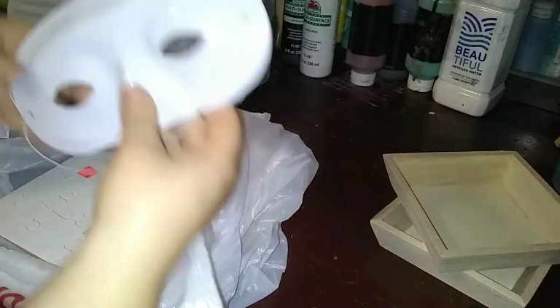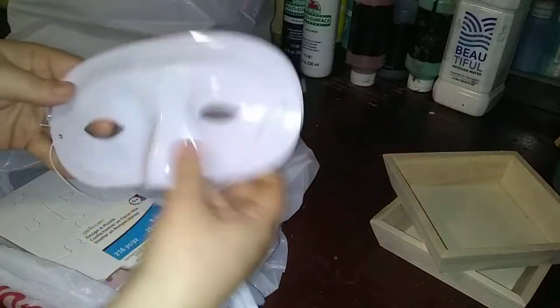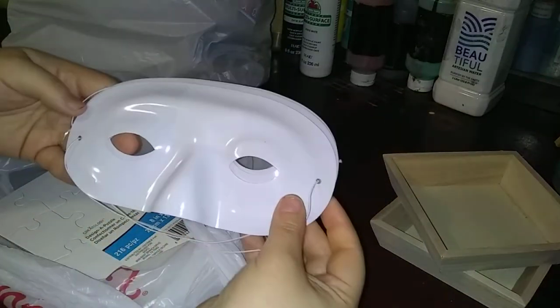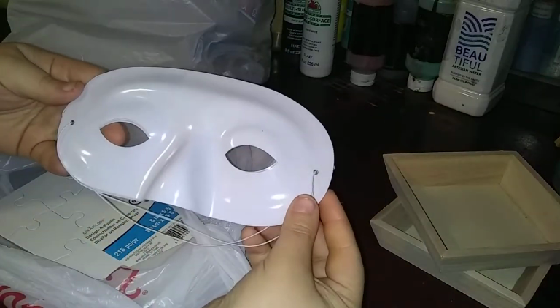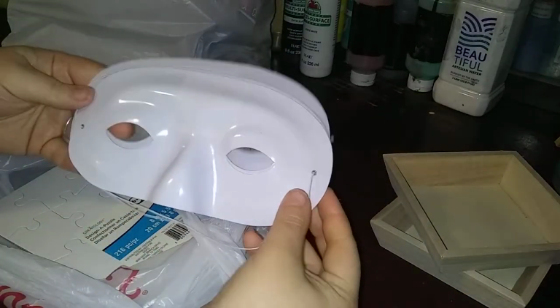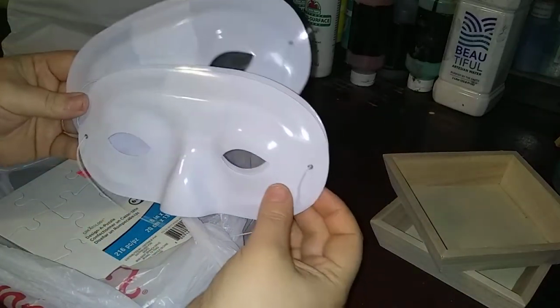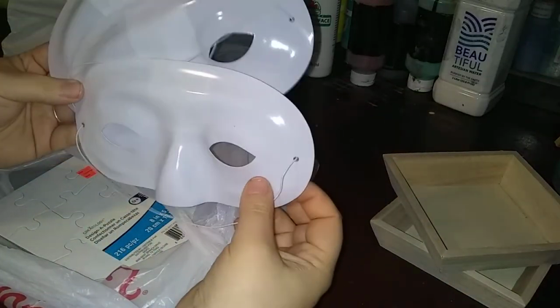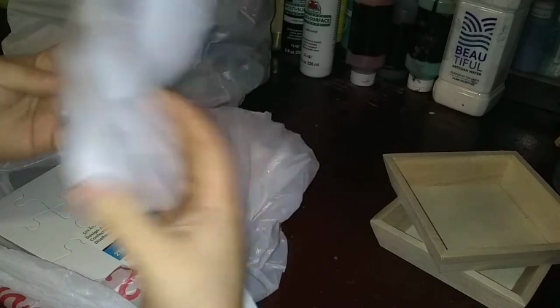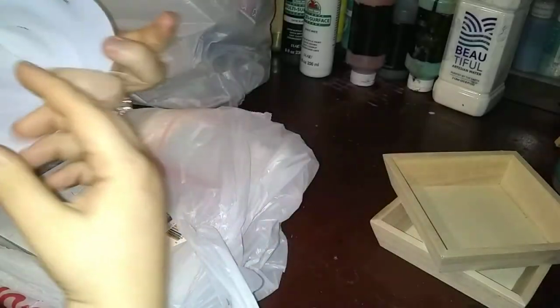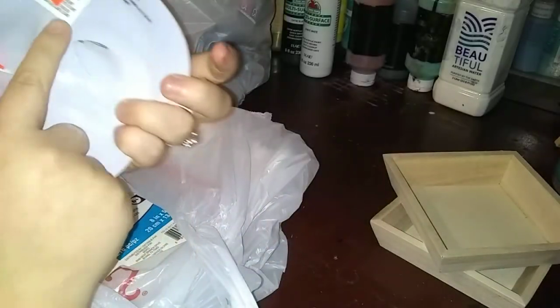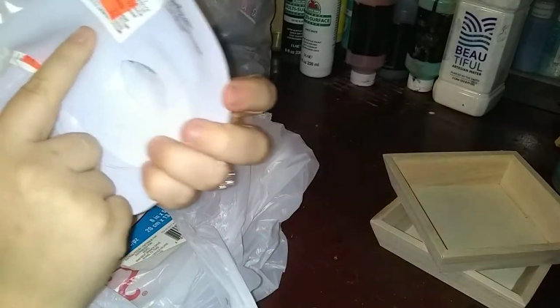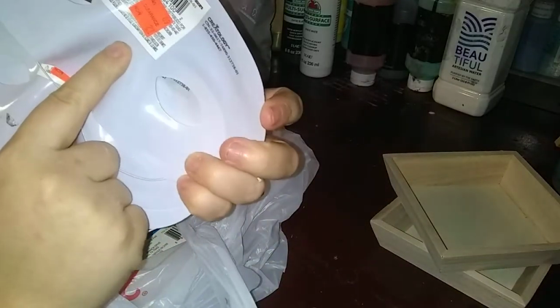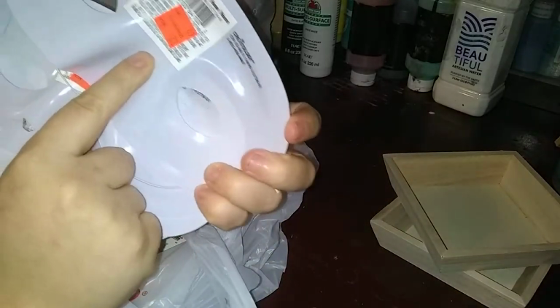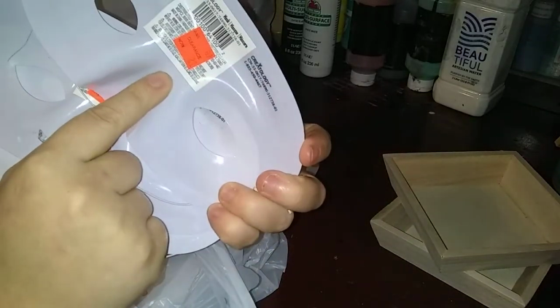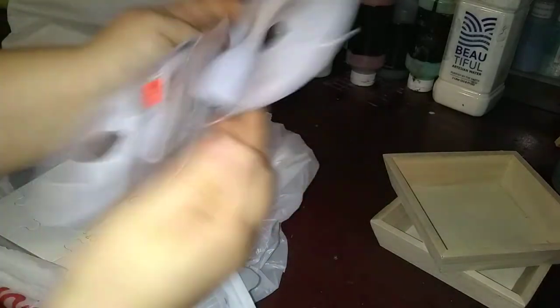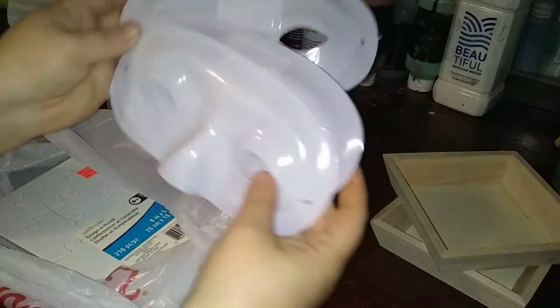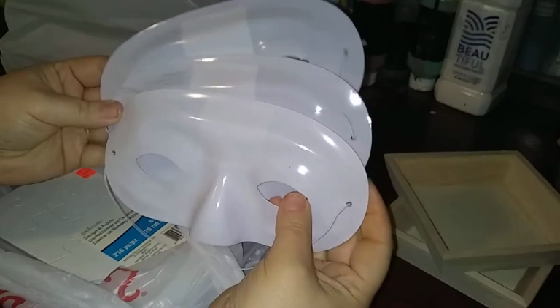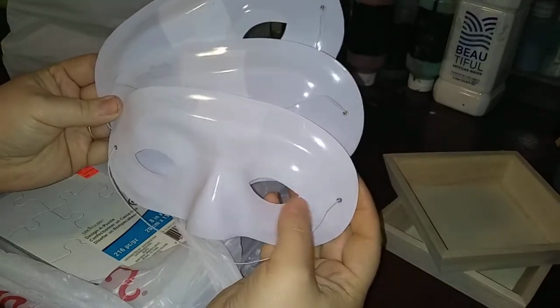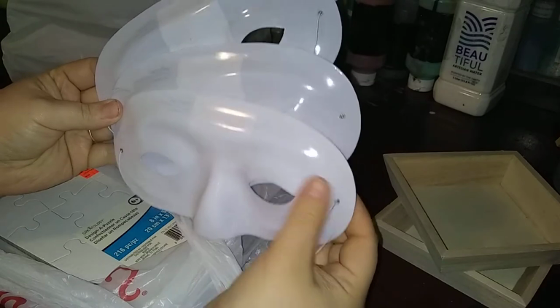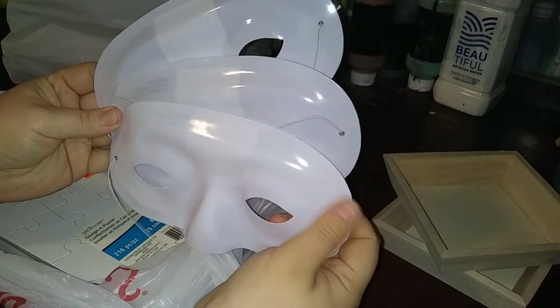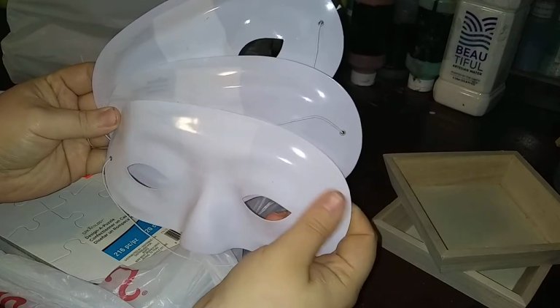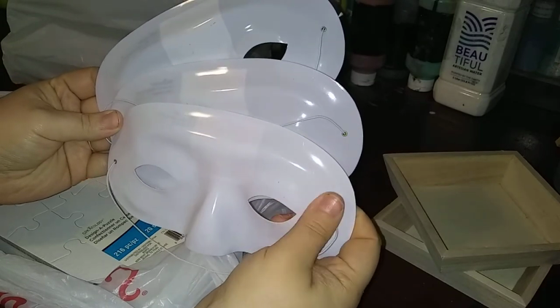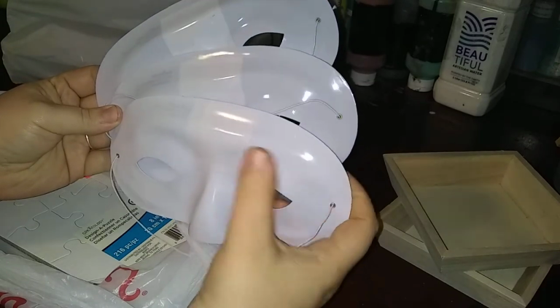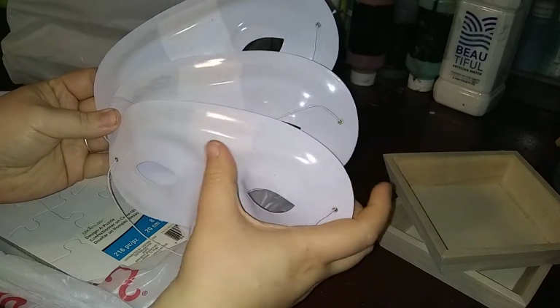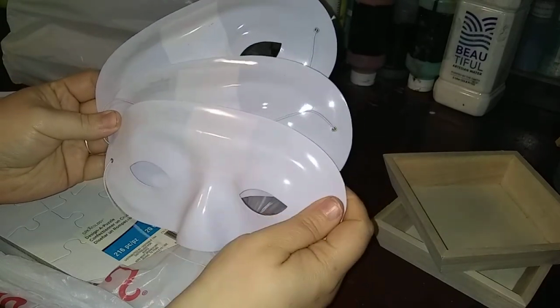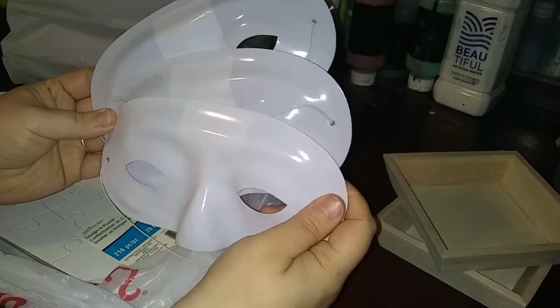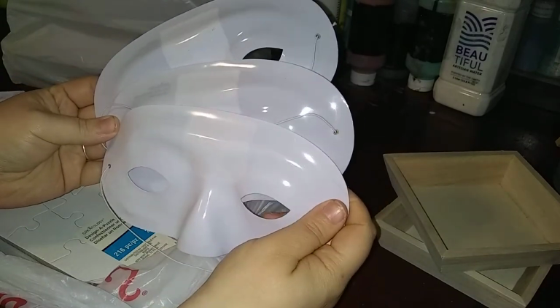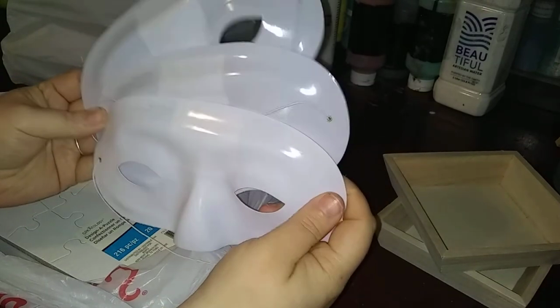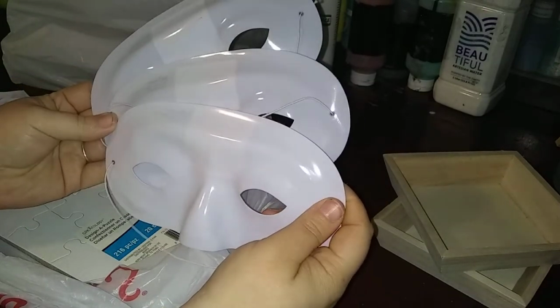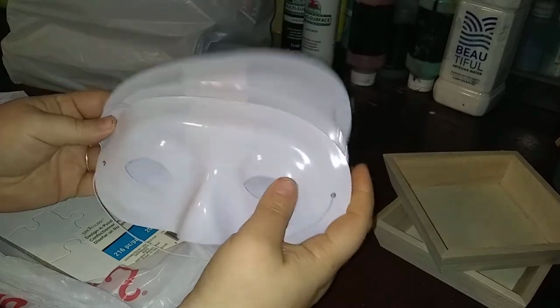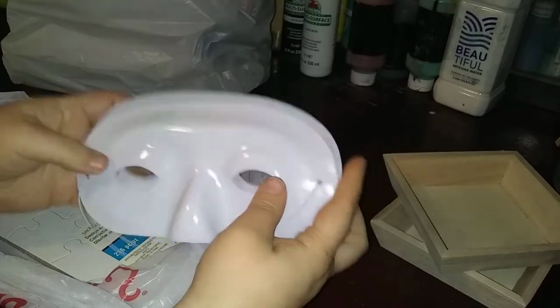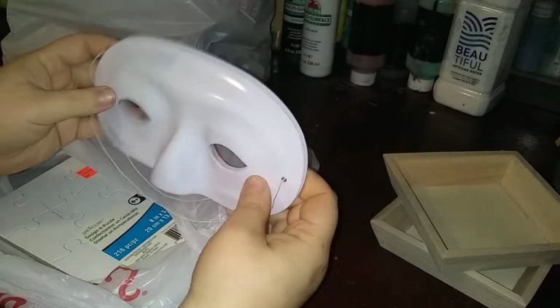In the clearance section, they have these masks. I got three of them — they were 27 cents a piece. I'm gonna try to pour on them. They are really sleek plastic, so I think I'm gonna spray paint a coat first, then let it dry, and then pour on.